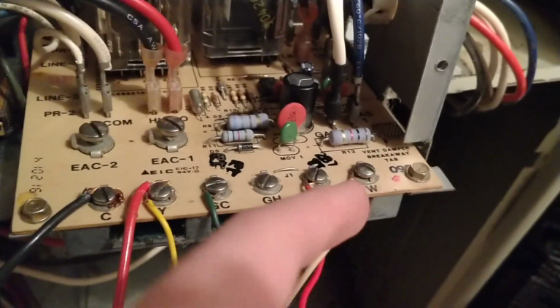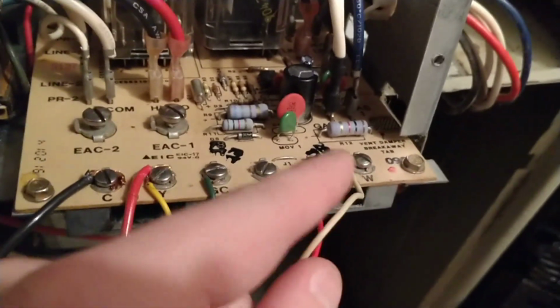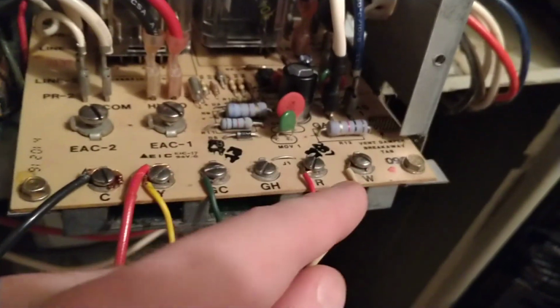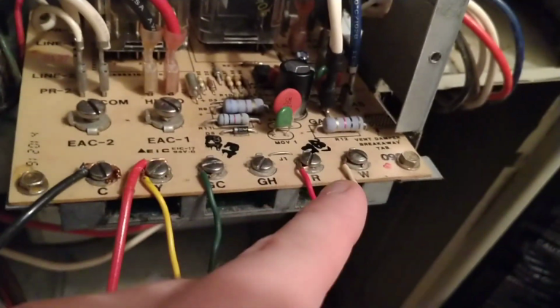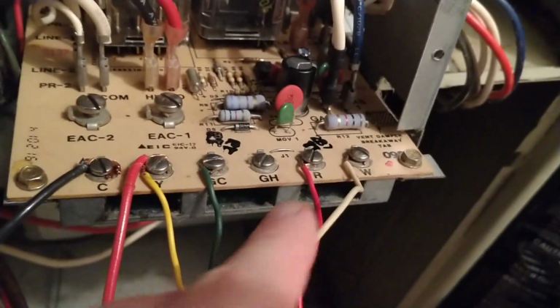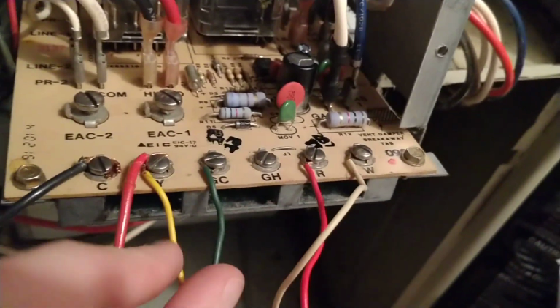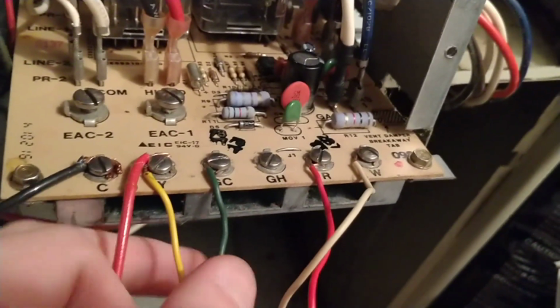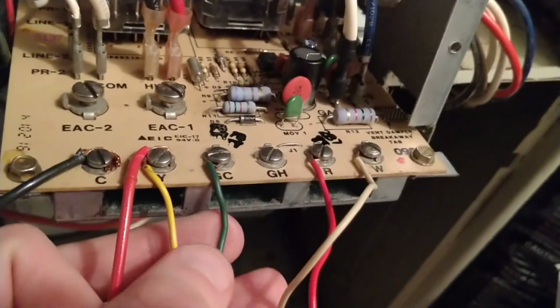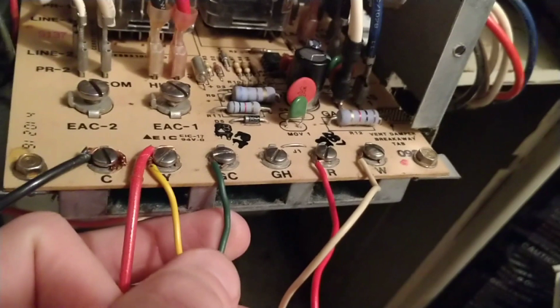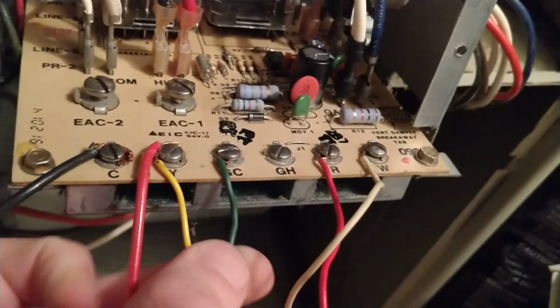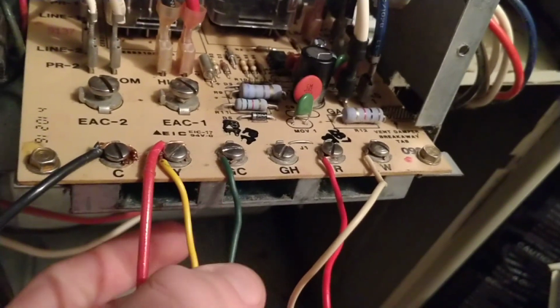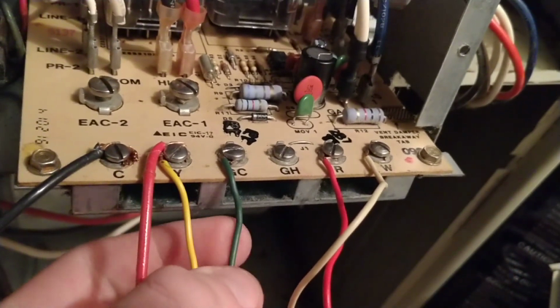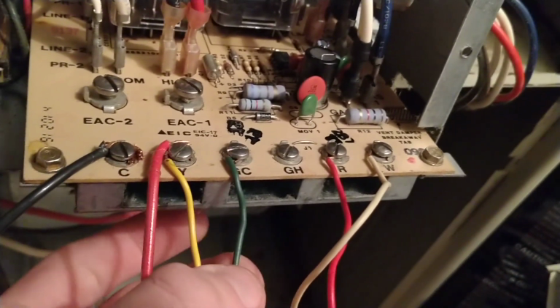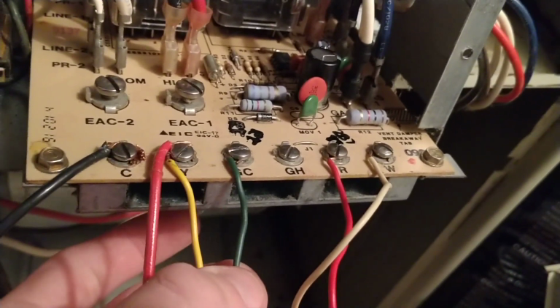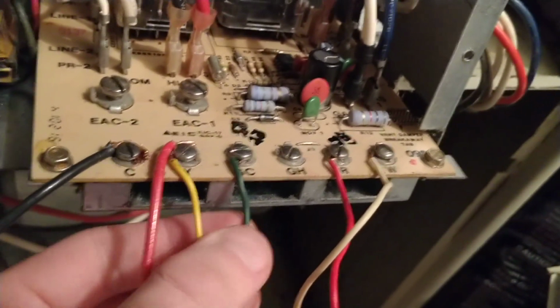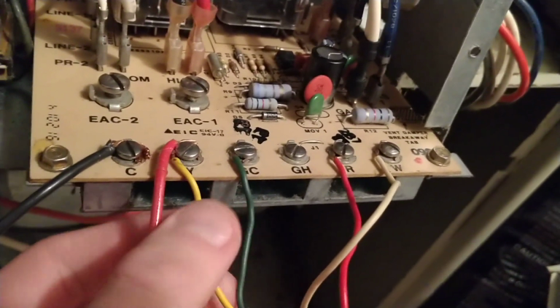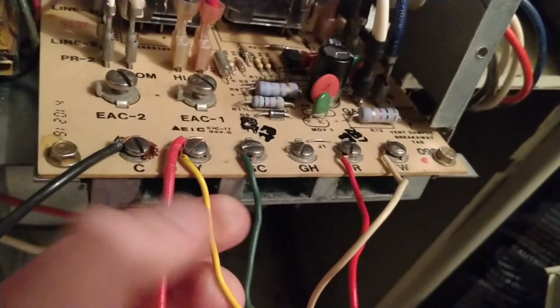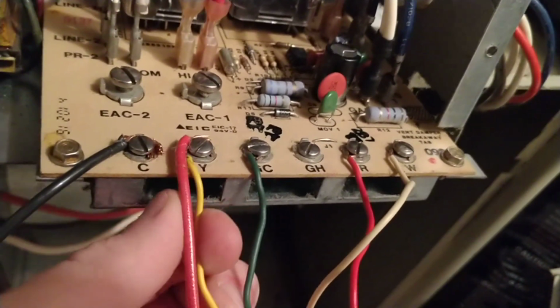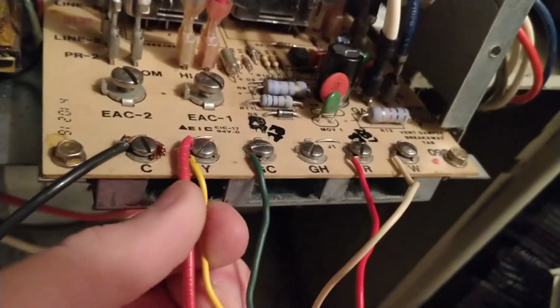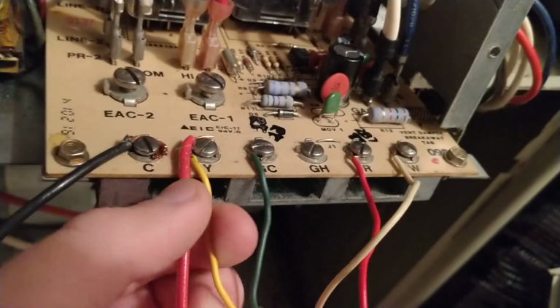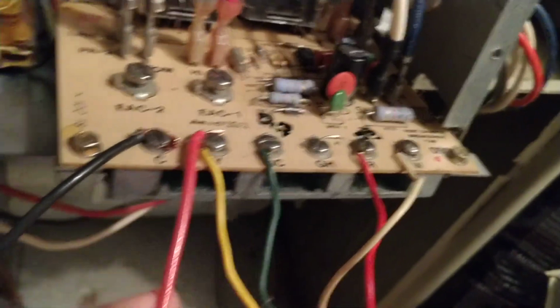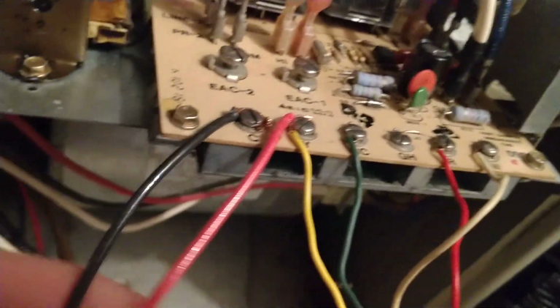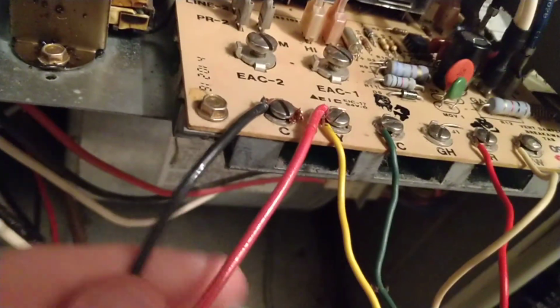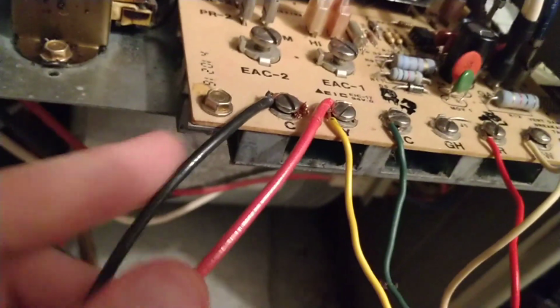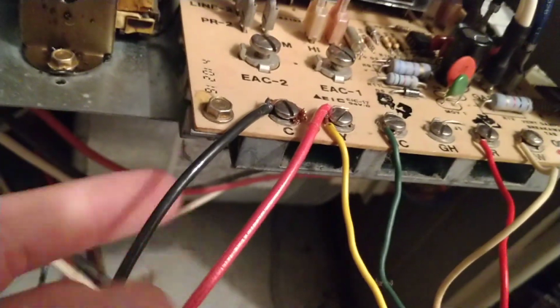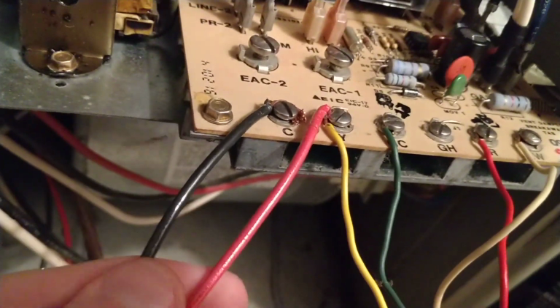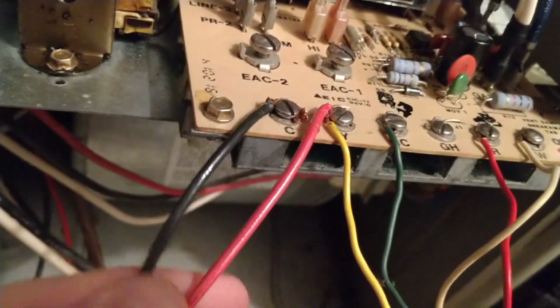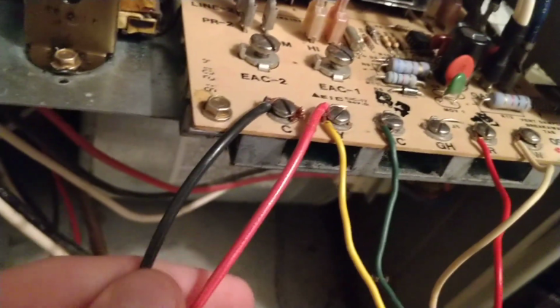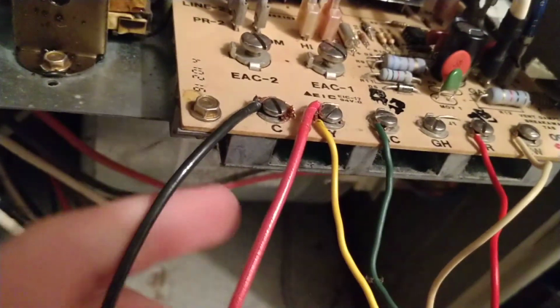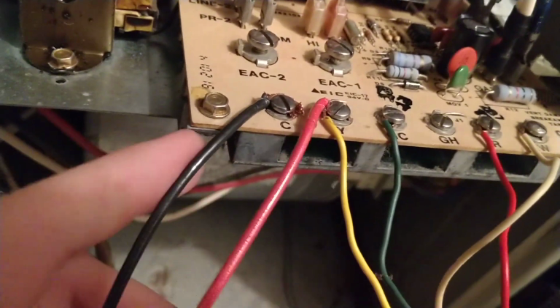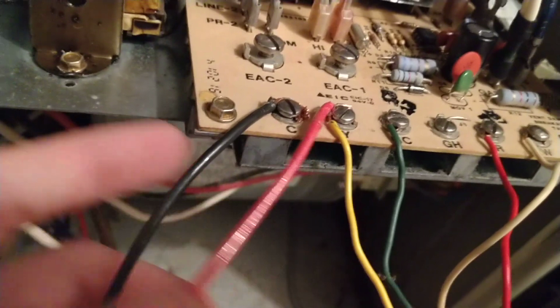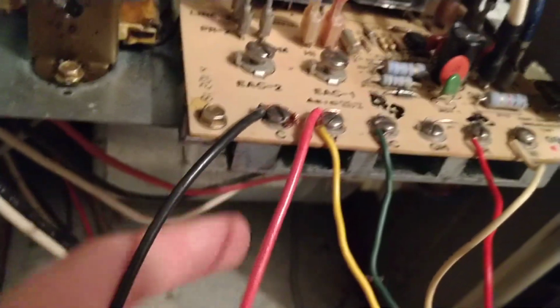White is your heat, green is your fan, and yellow is your AC. These two wires go out to the AC unit outside, and they act as a switch.